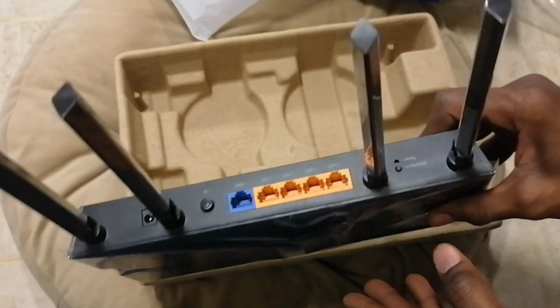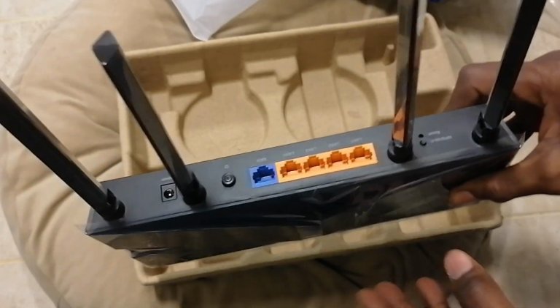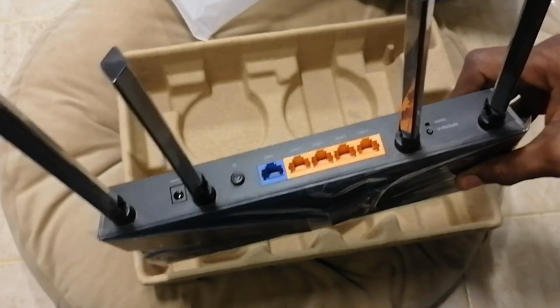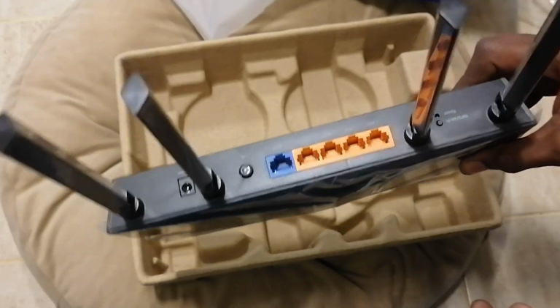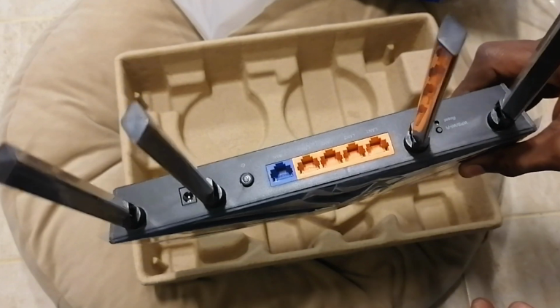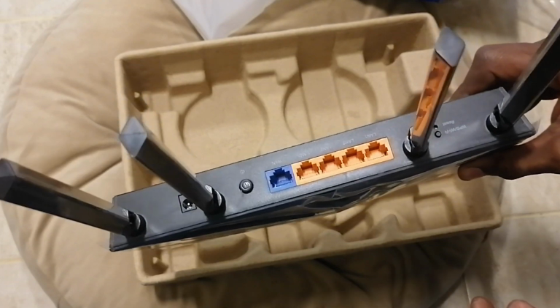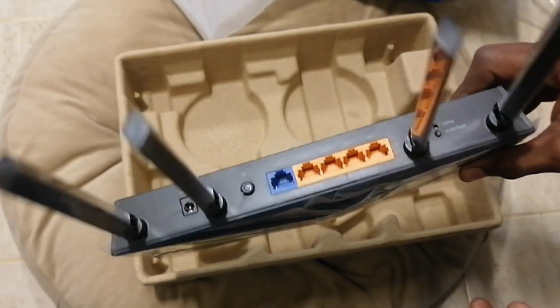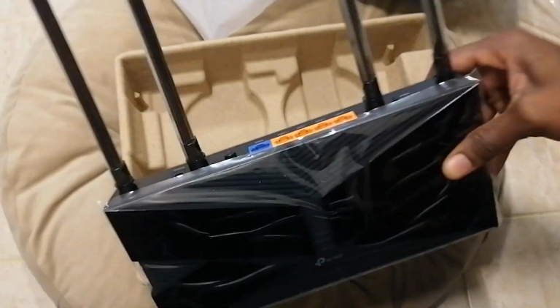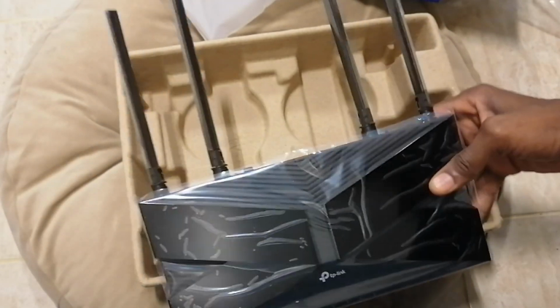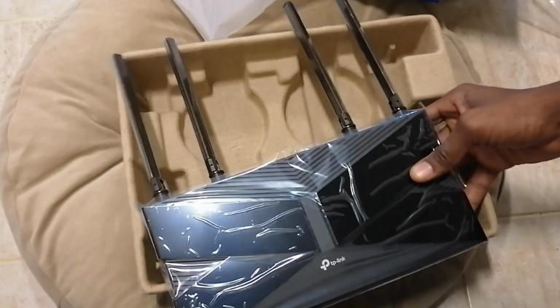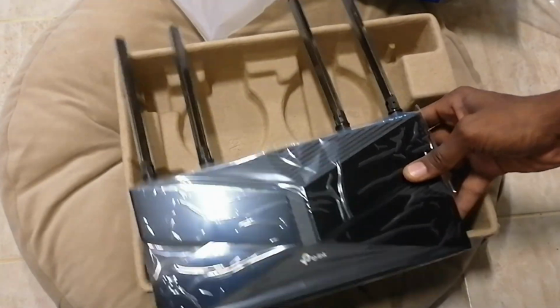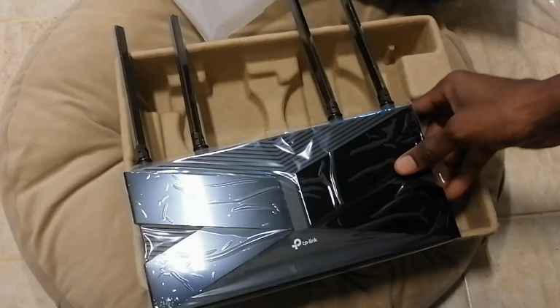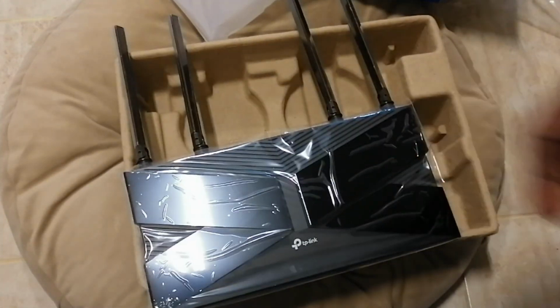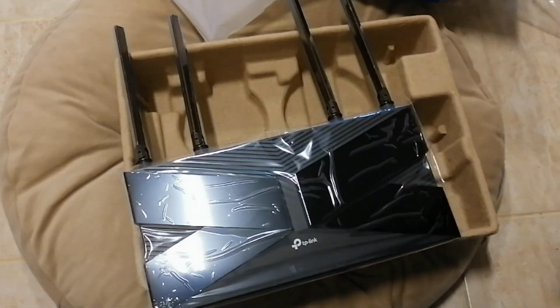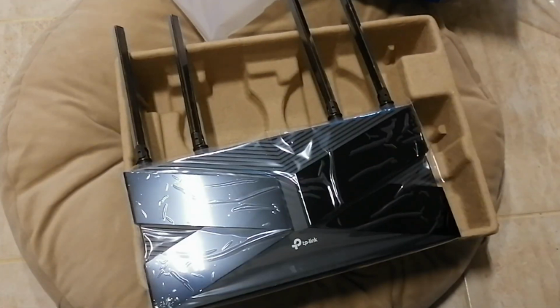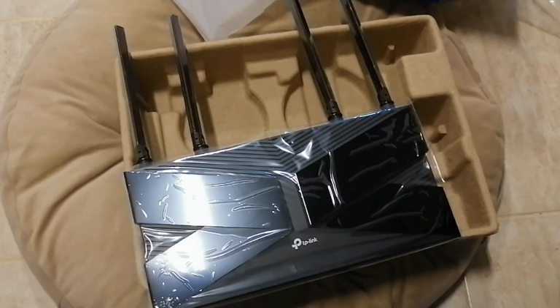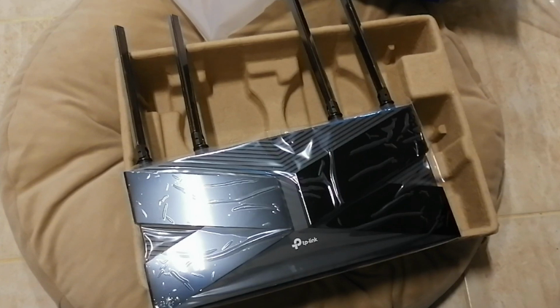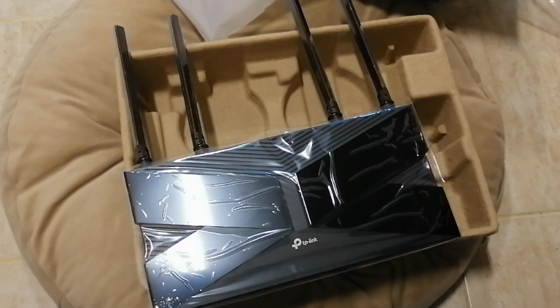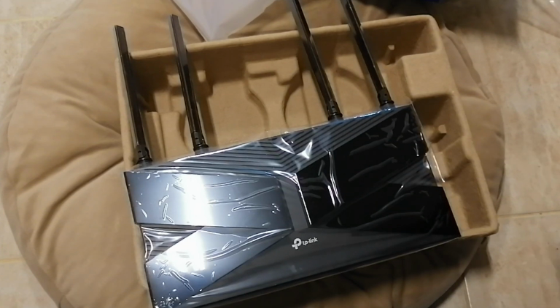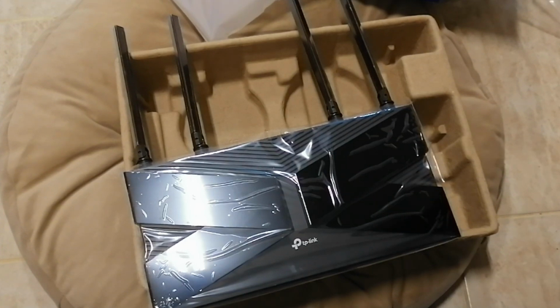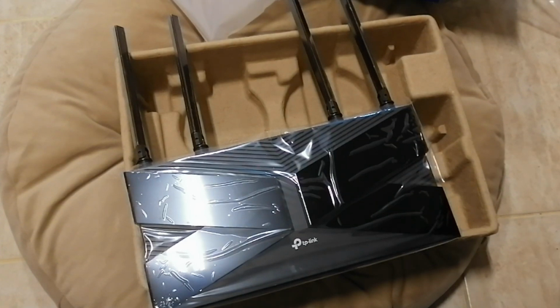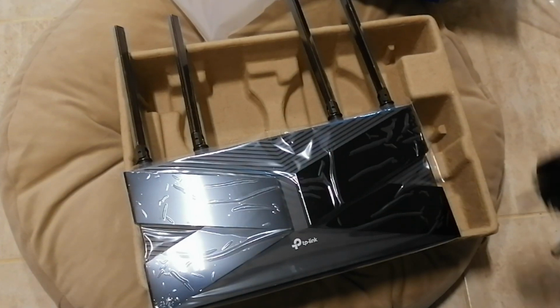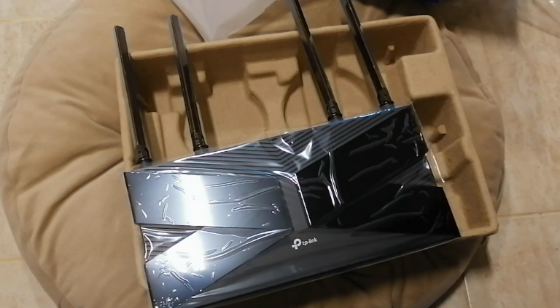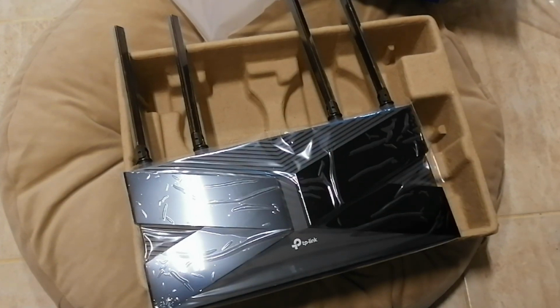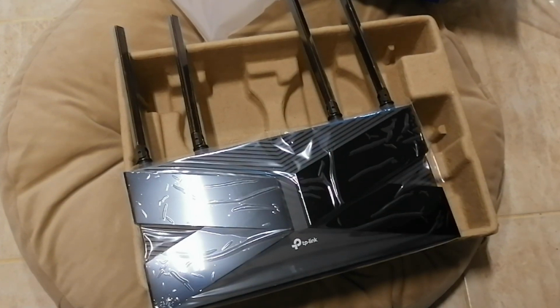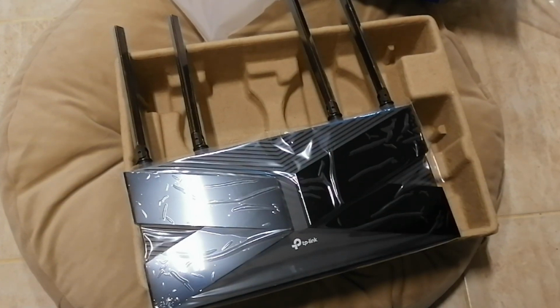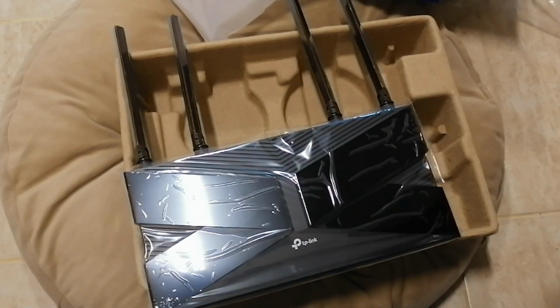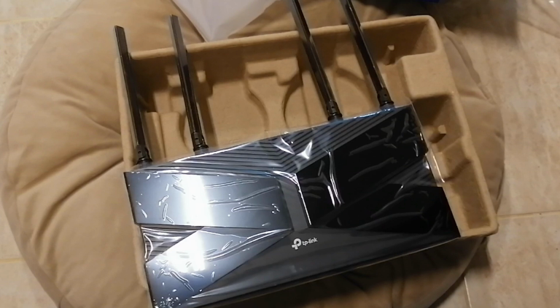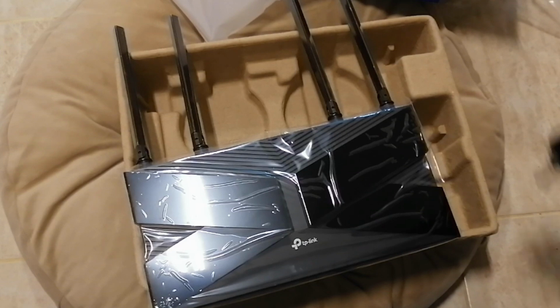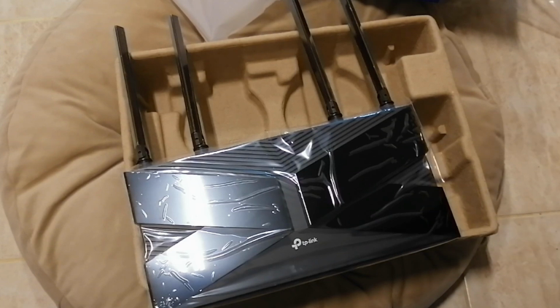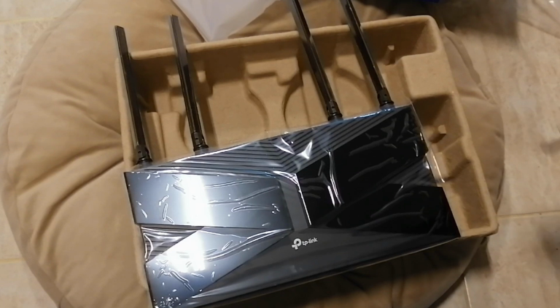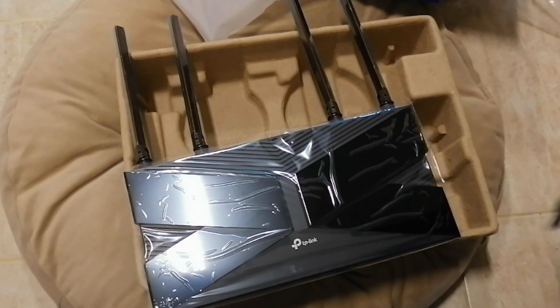So now what we are going to do is we are going to connect this router to the internet — not only the internet. We will power it on together. We will set it up.